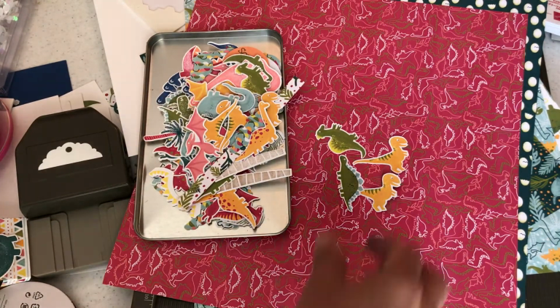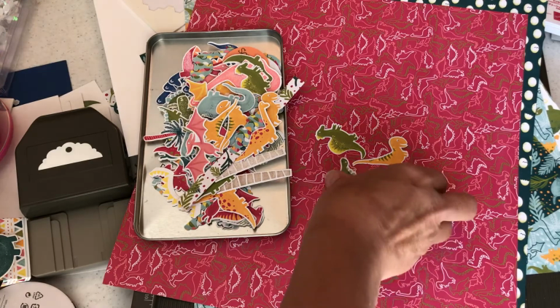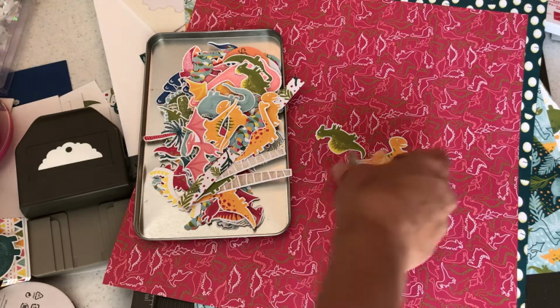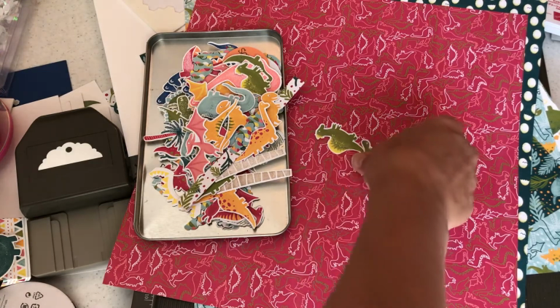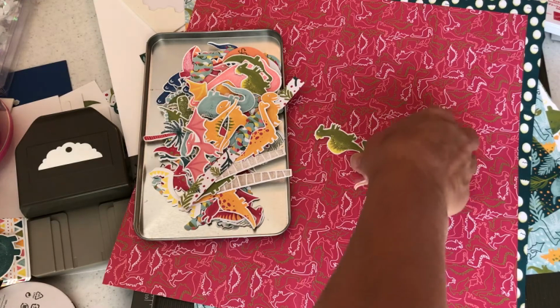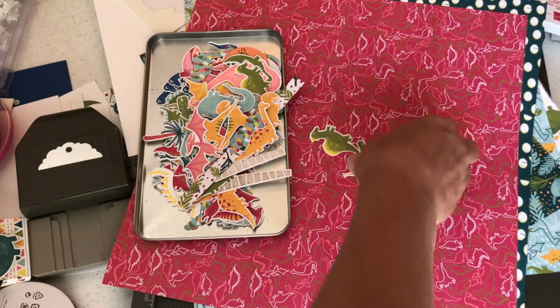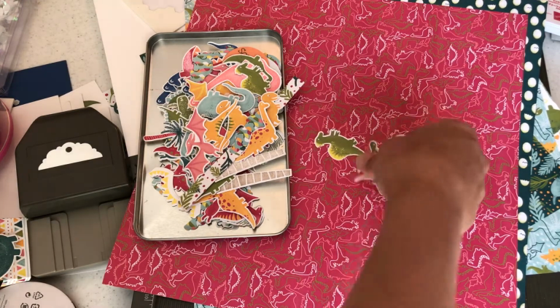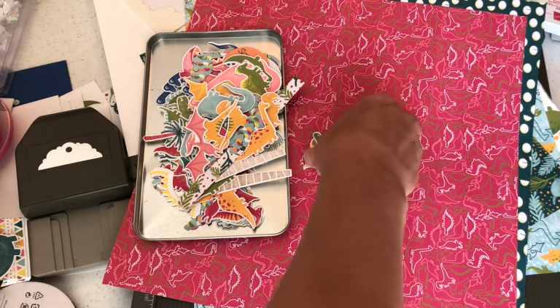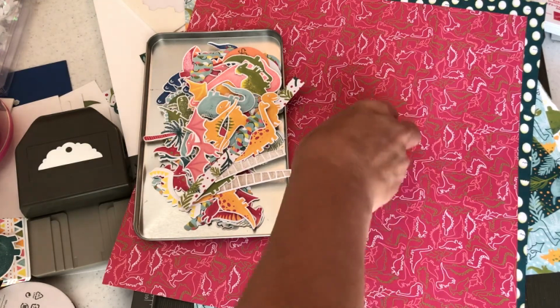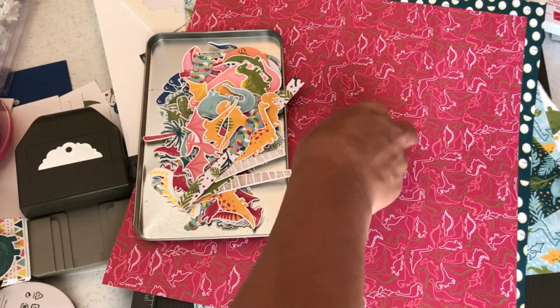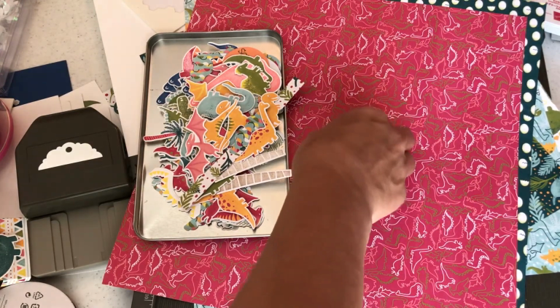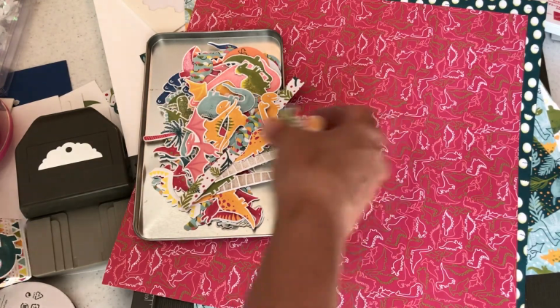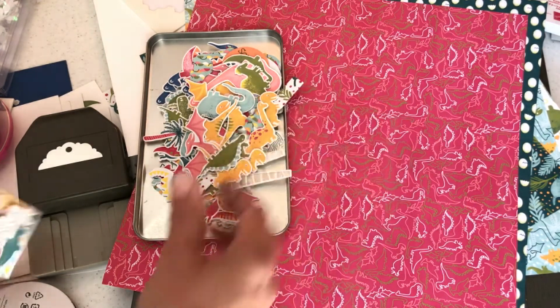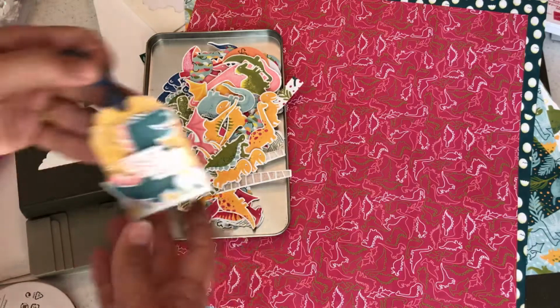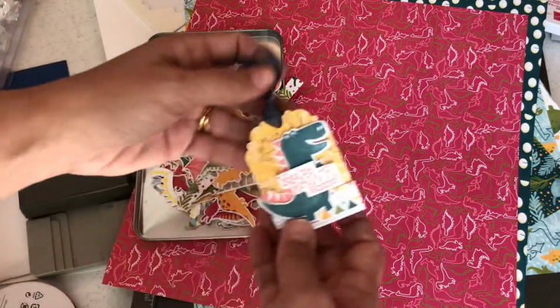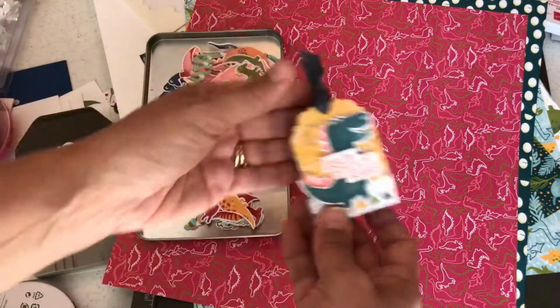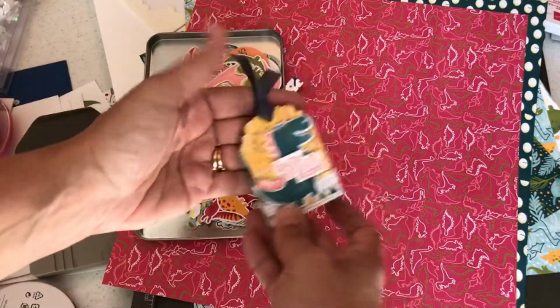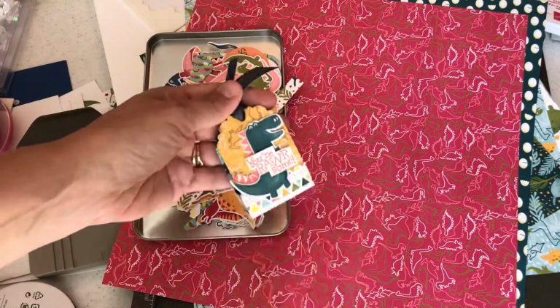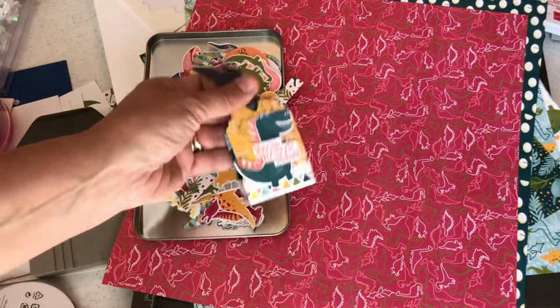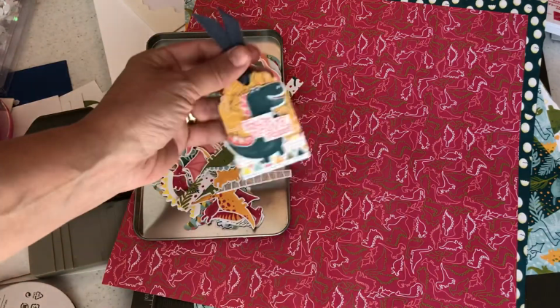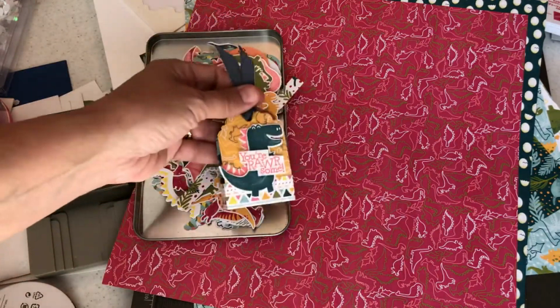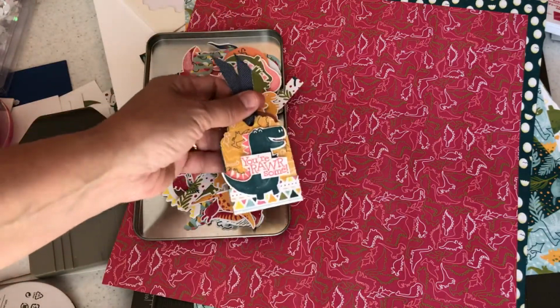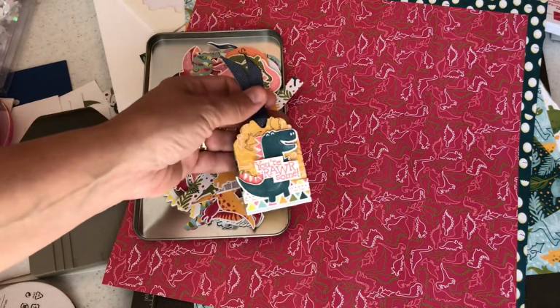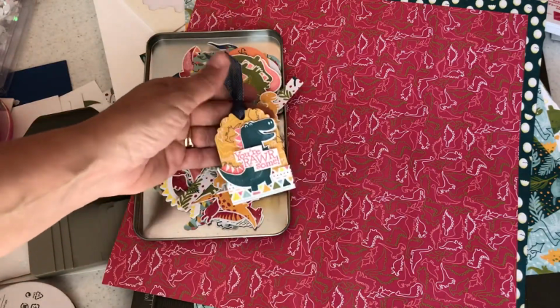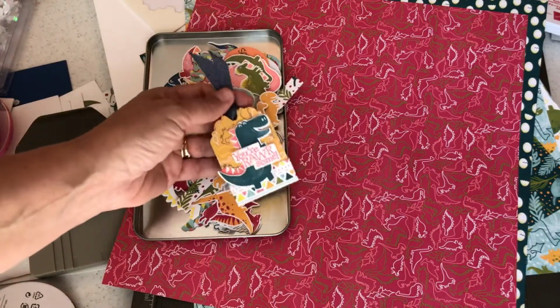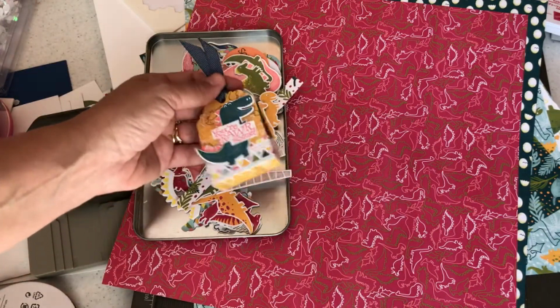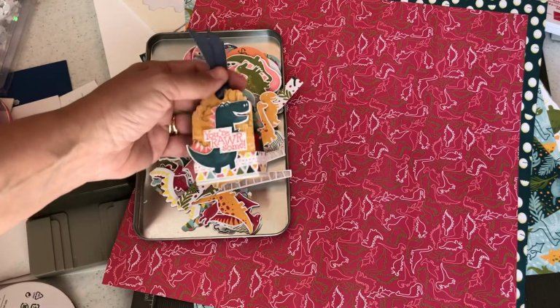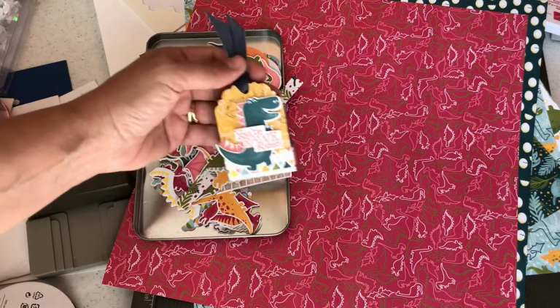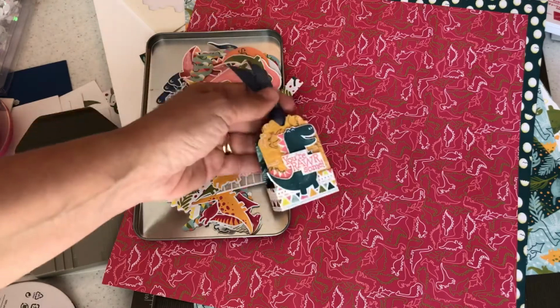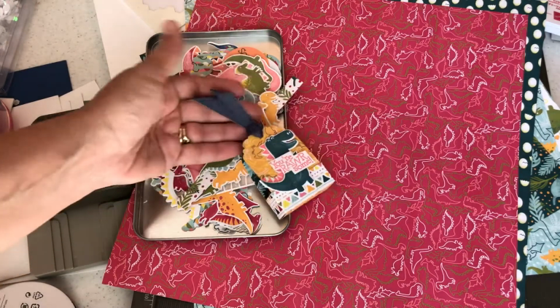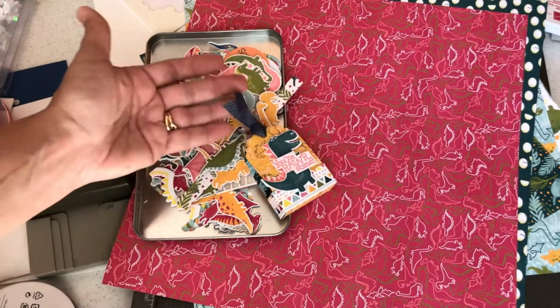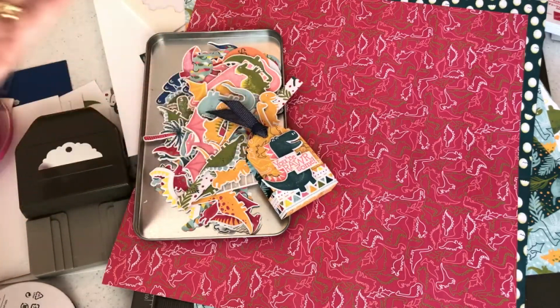What we're going to make in this video using our starter kit example is this cute little treat holder — I have Tic Tacs inside. We're going to make it out of the materials that come in your kit.